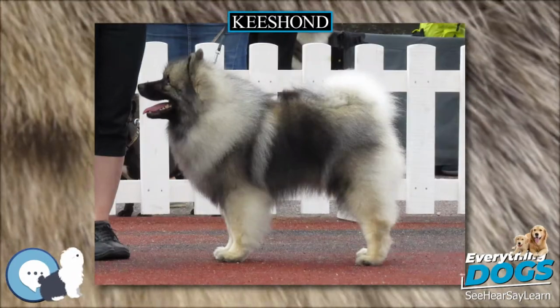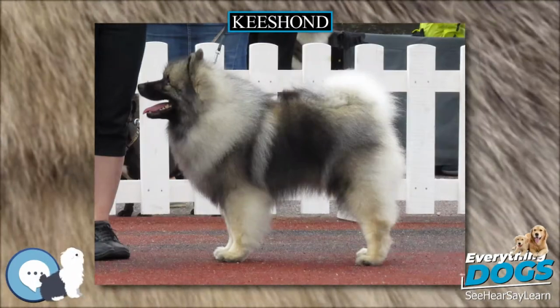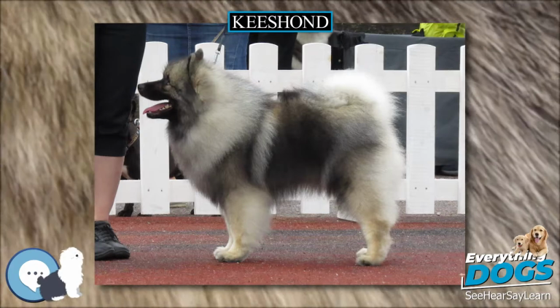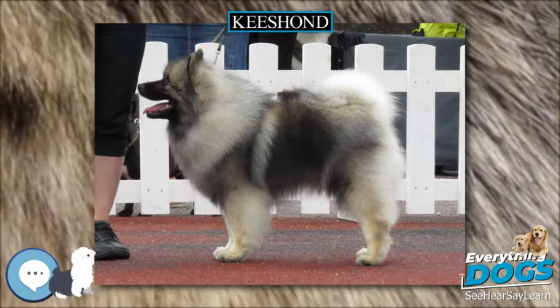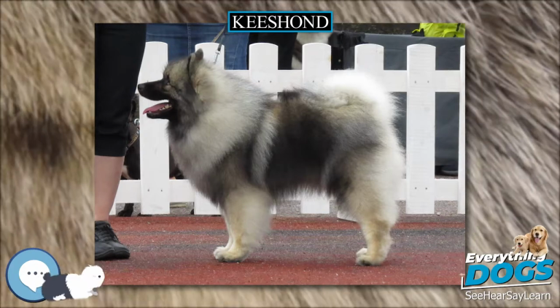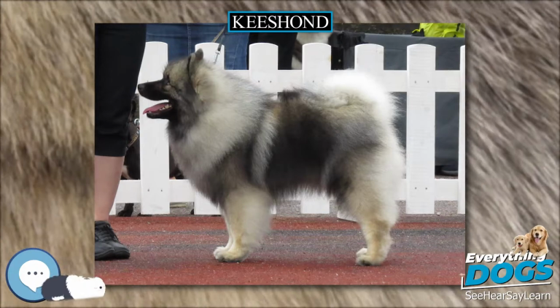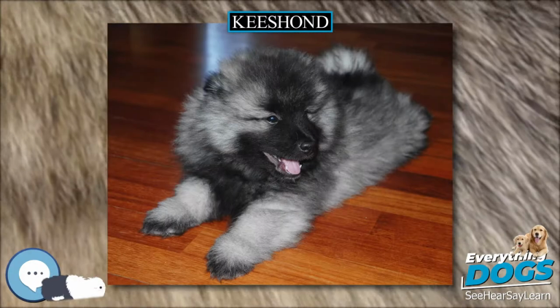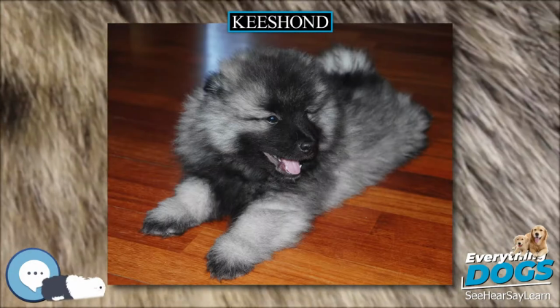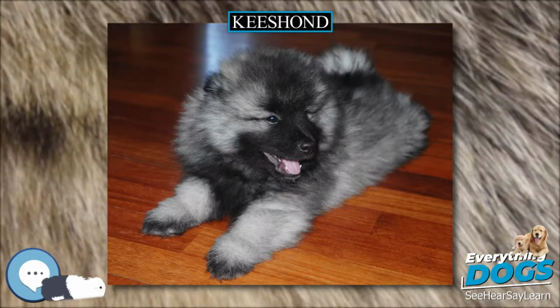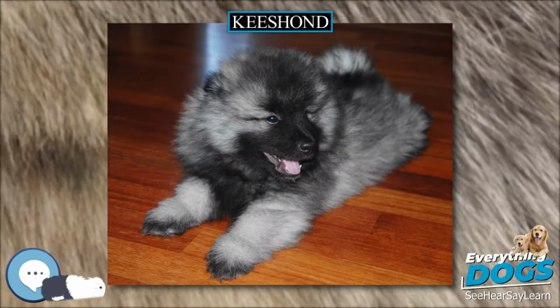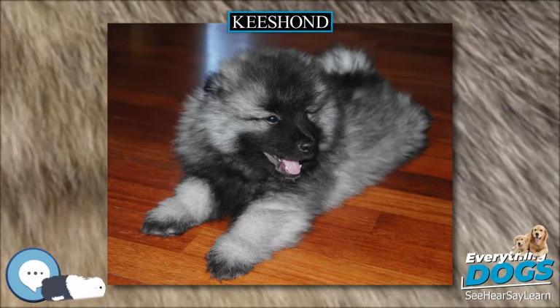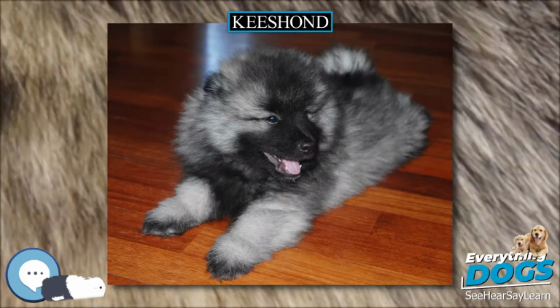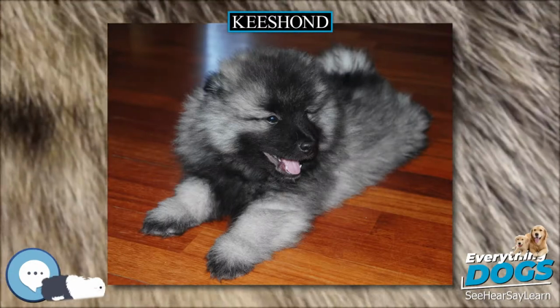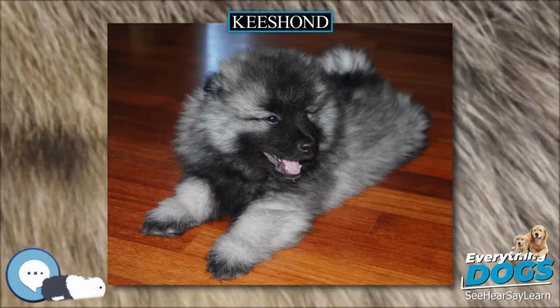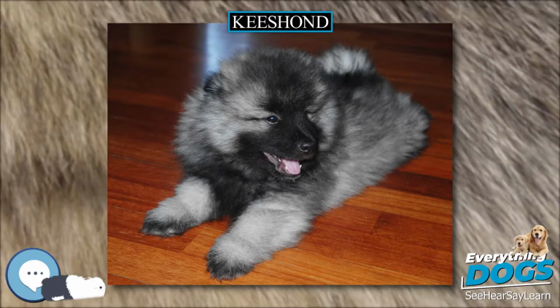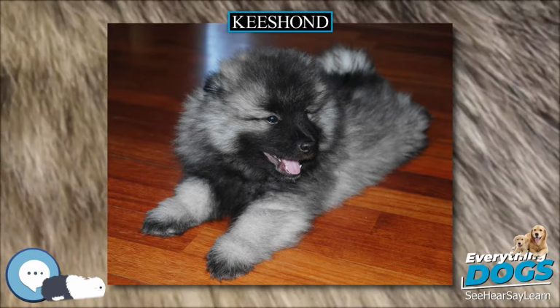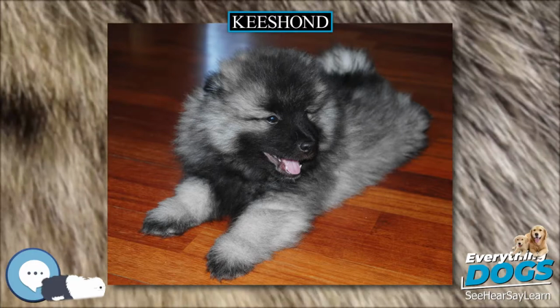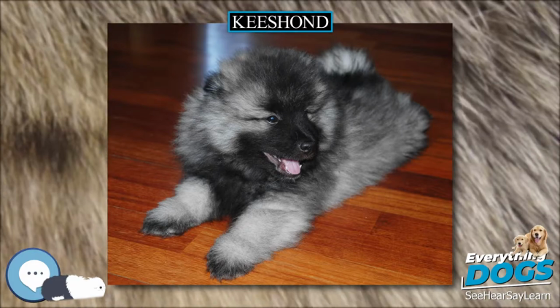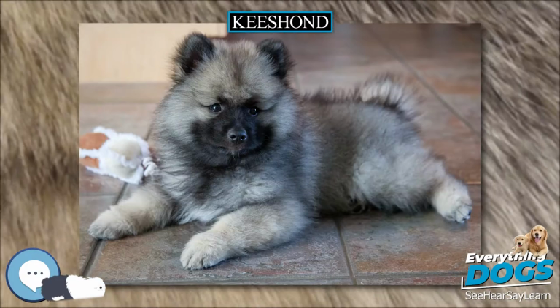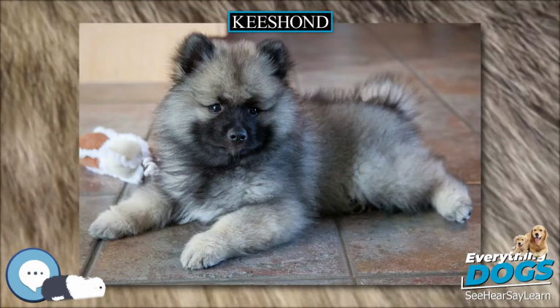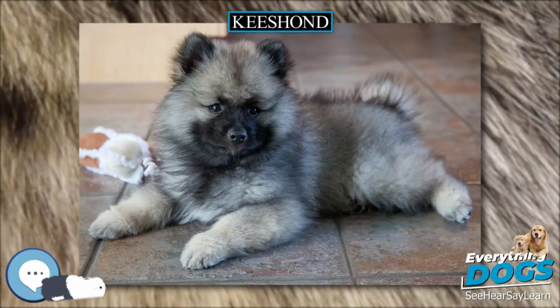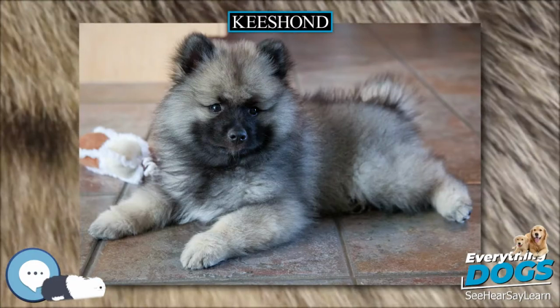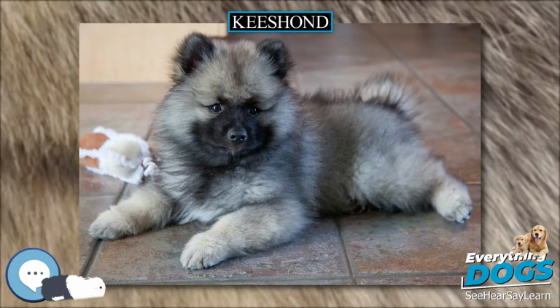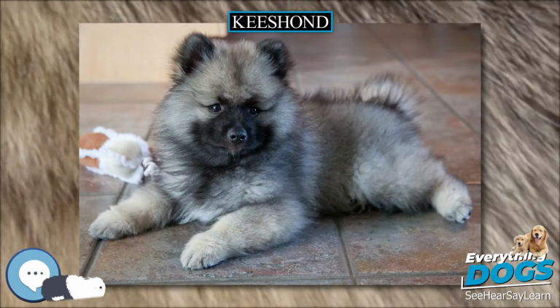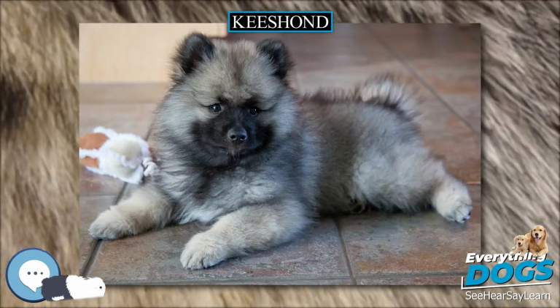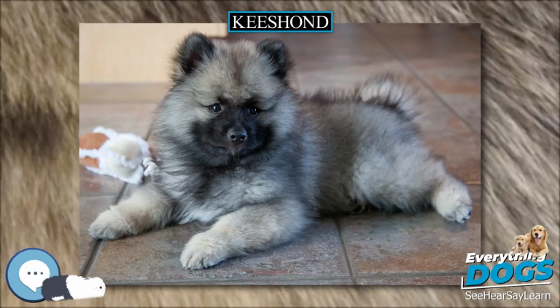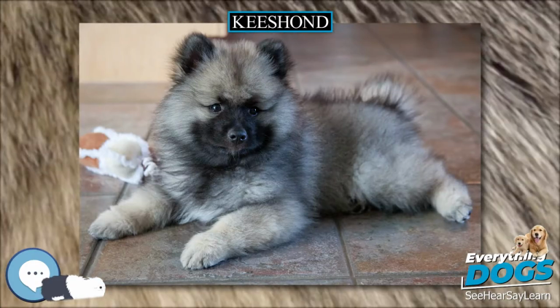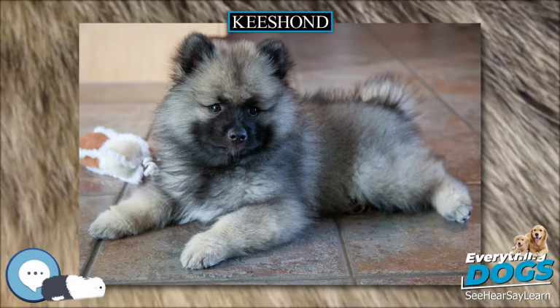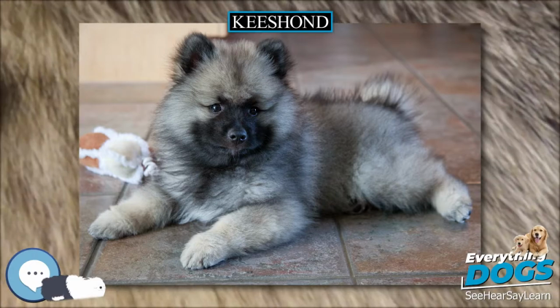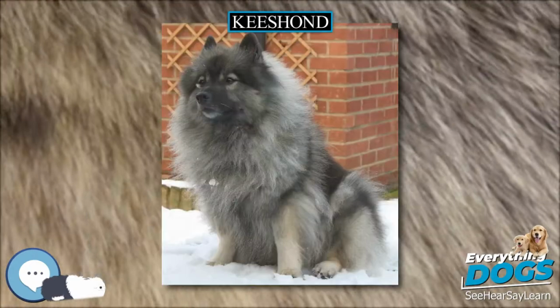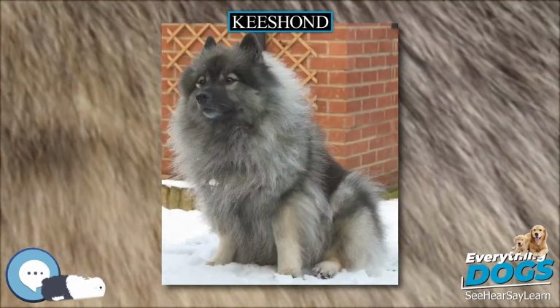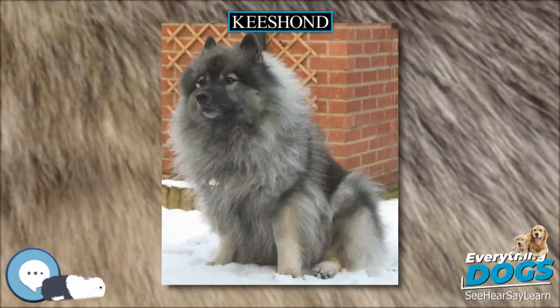It originated in Holland, and its closest relatives are the German Spitzes such as the Gross Spitz (Large Spitz), Middle Spitz (Medium Spitz), Klein Spitz (Miniature Spitz), Zwerg Spitz (Dwarf Spitz), or Pomeranian.